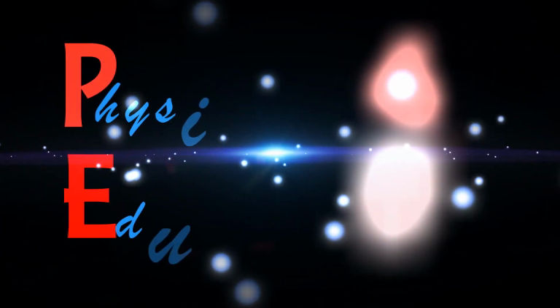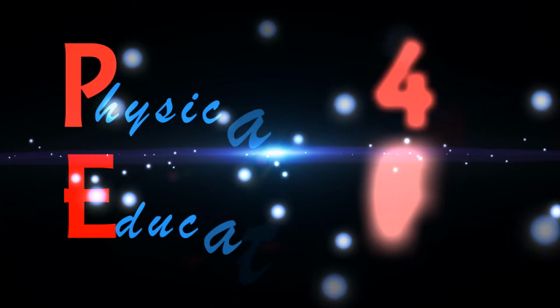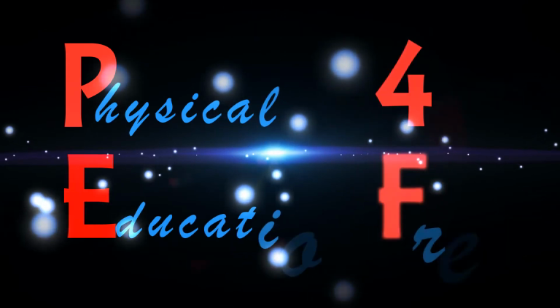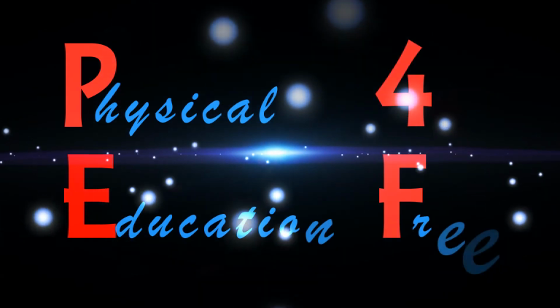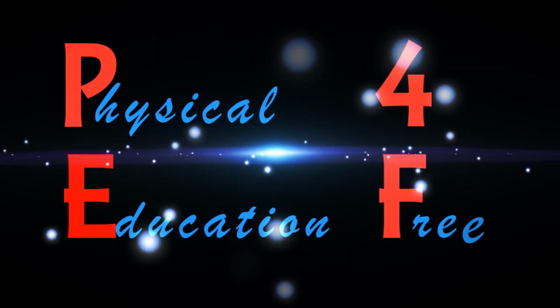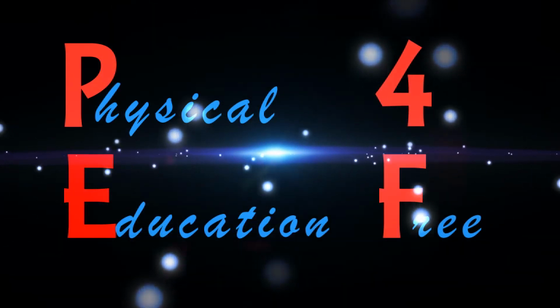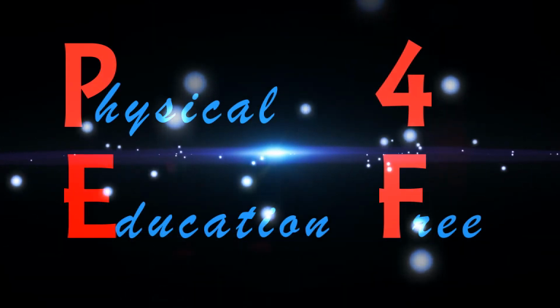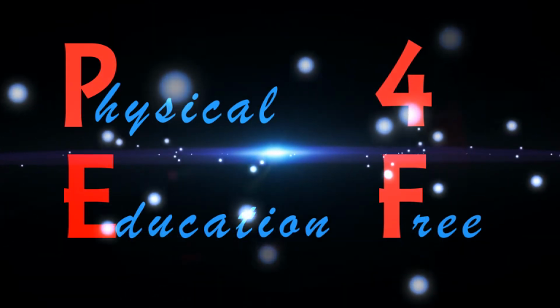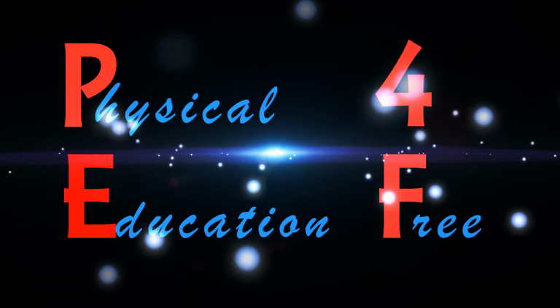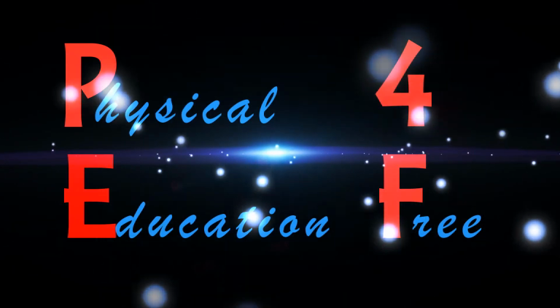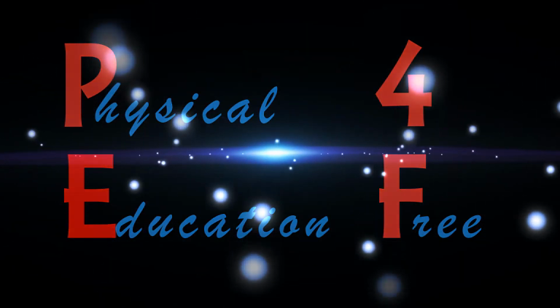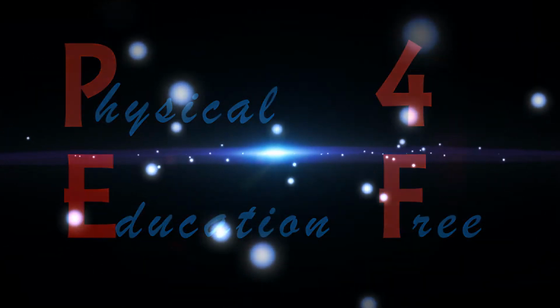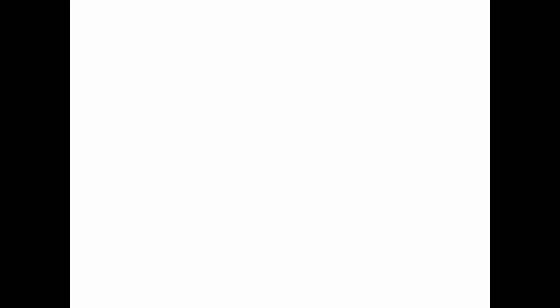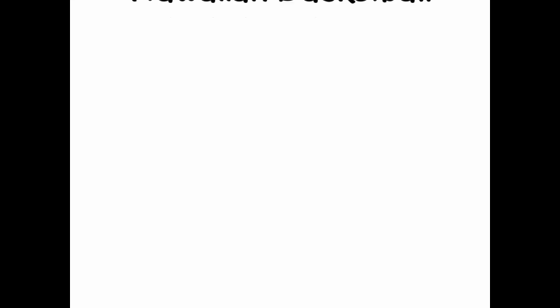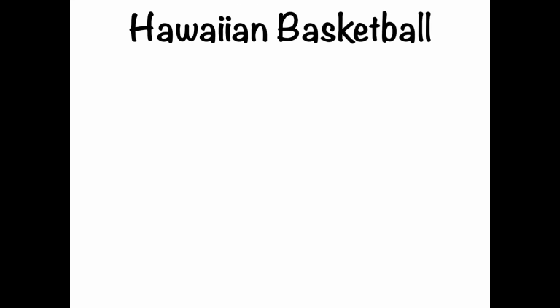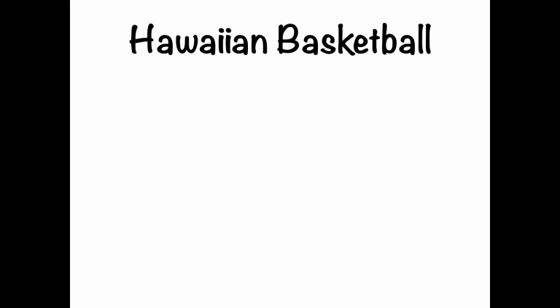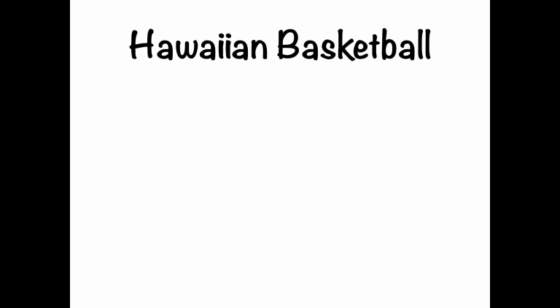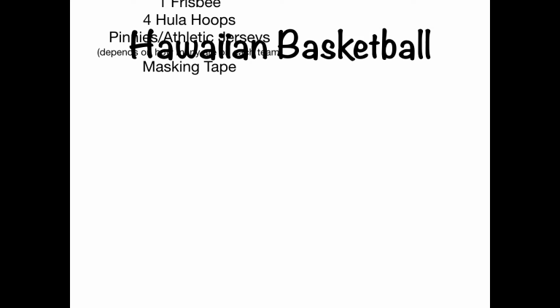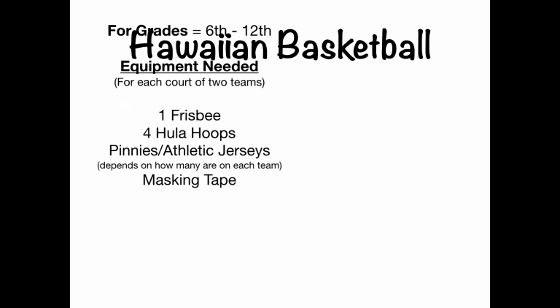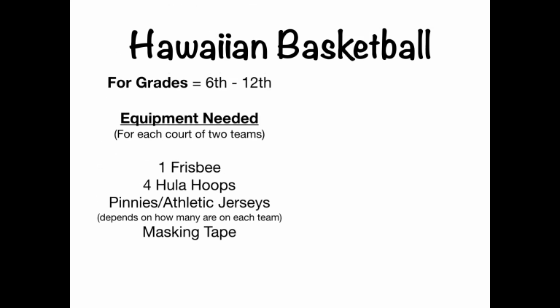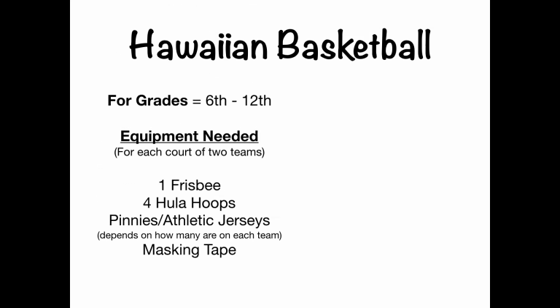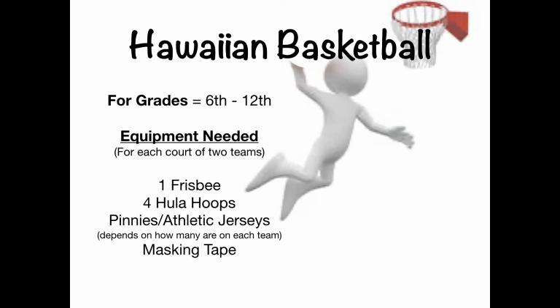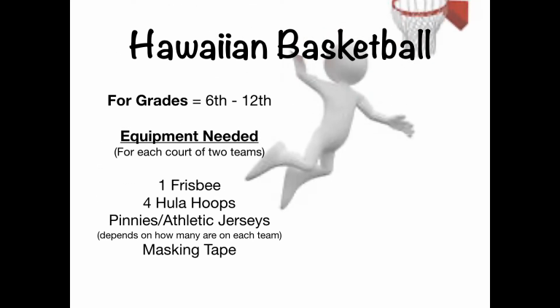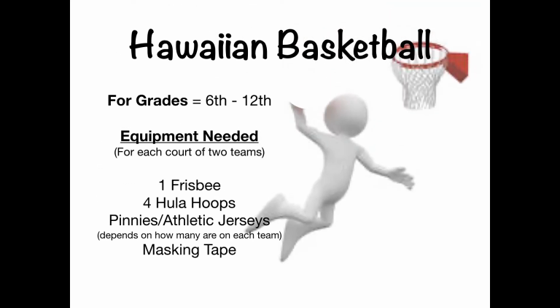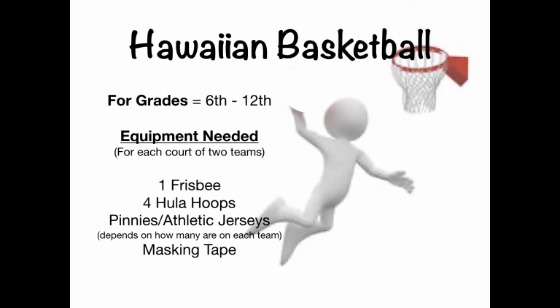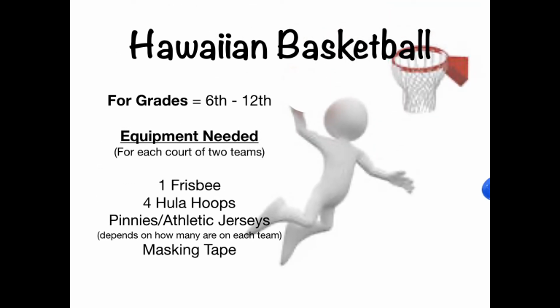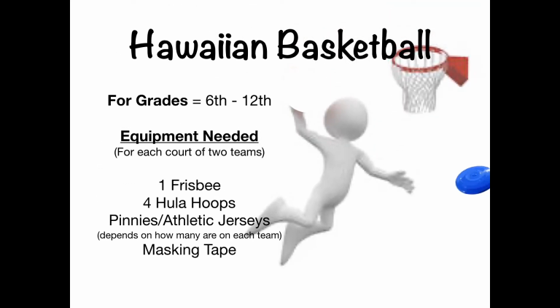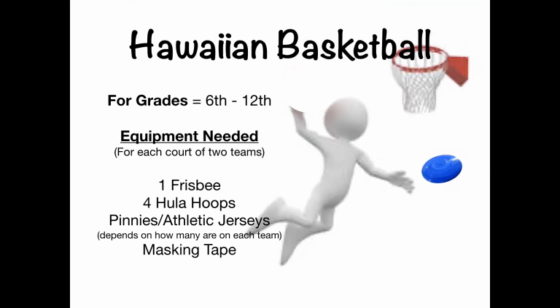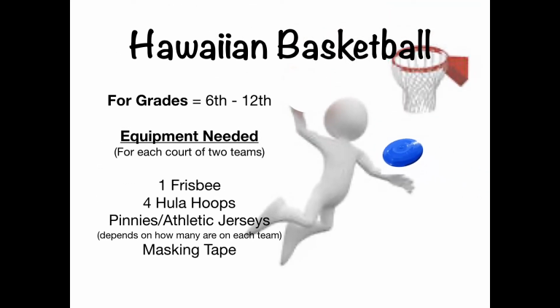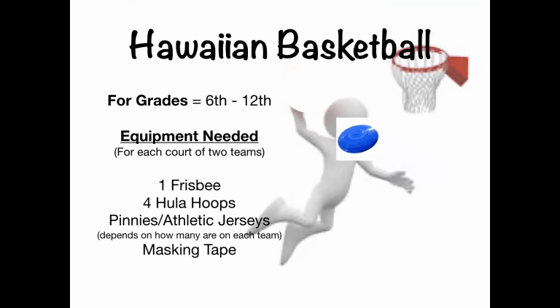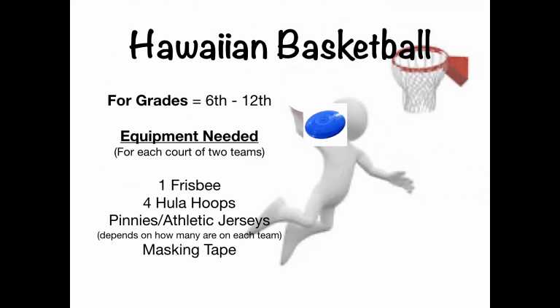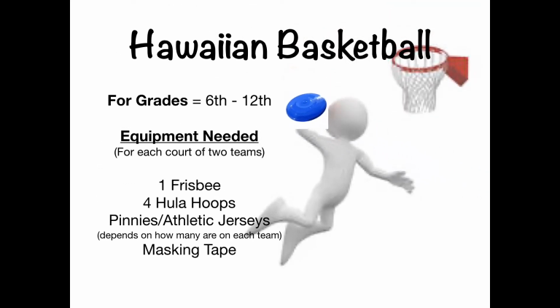Physical Education for Free. Hello everyone. Today's game is called Hawaiian Basketball and it's for grades 6 through 12.